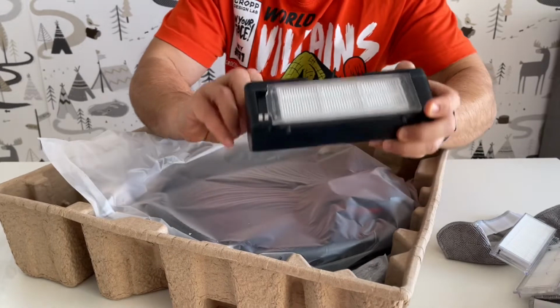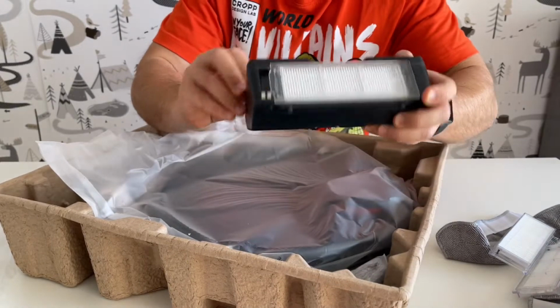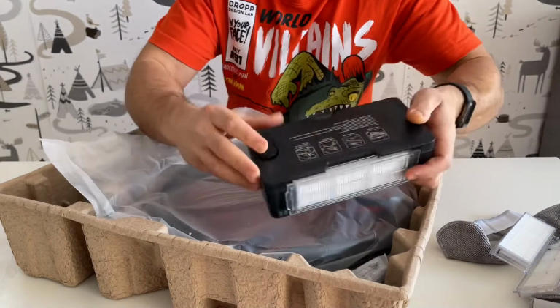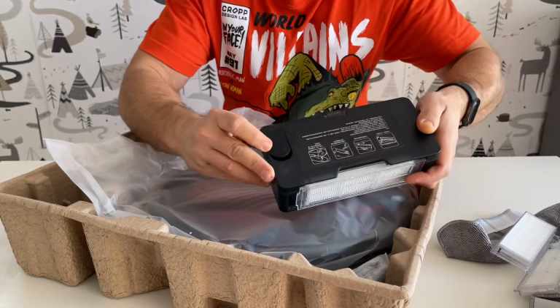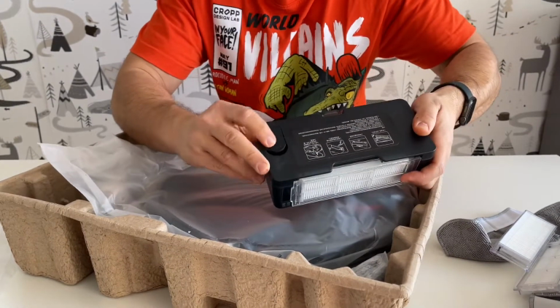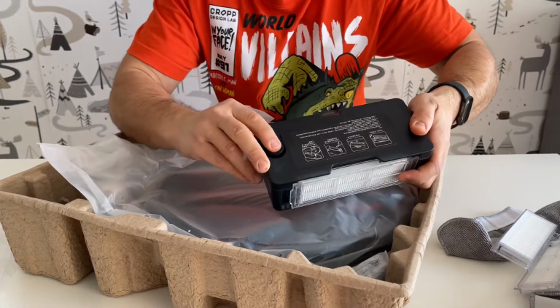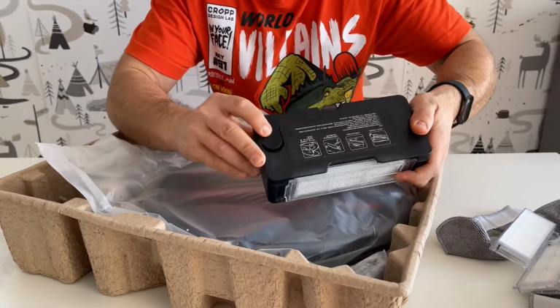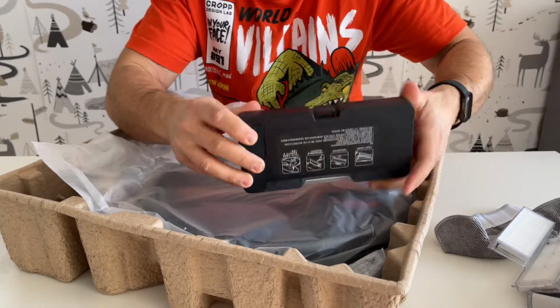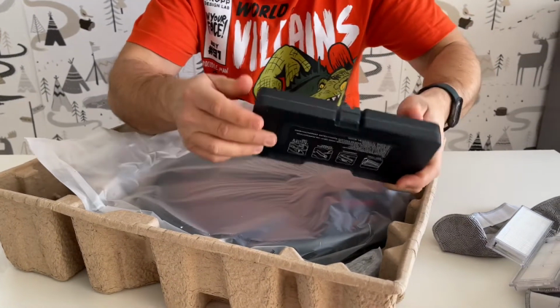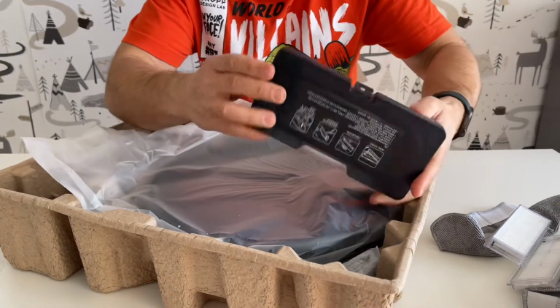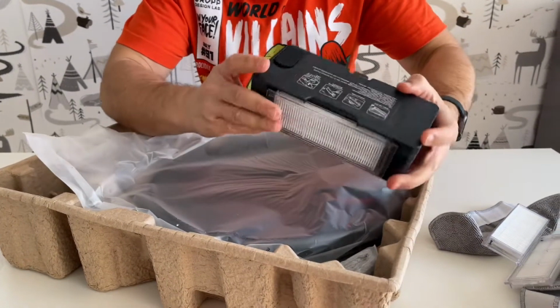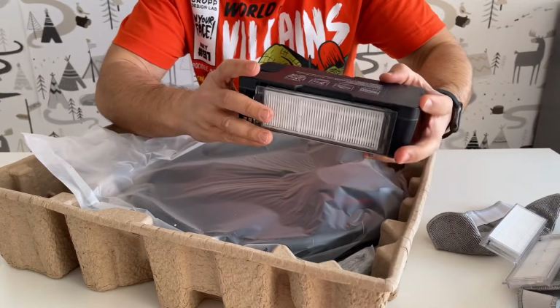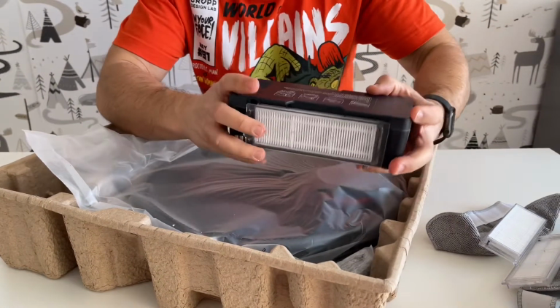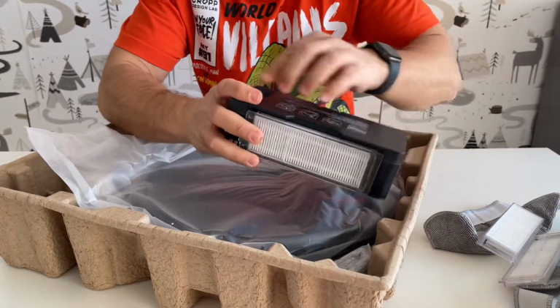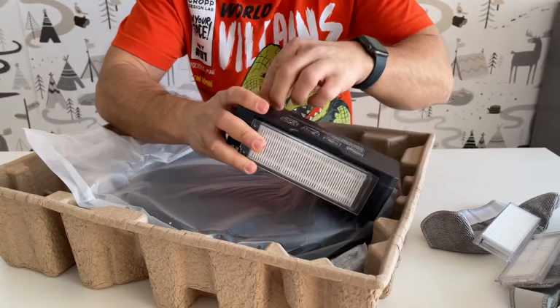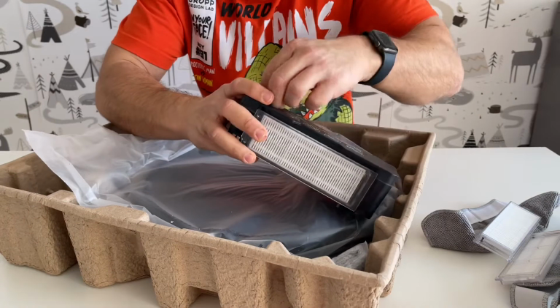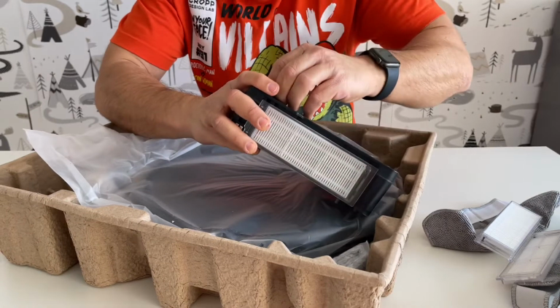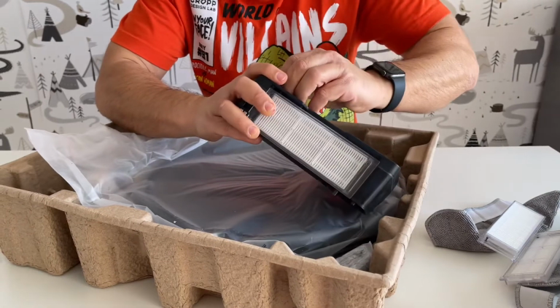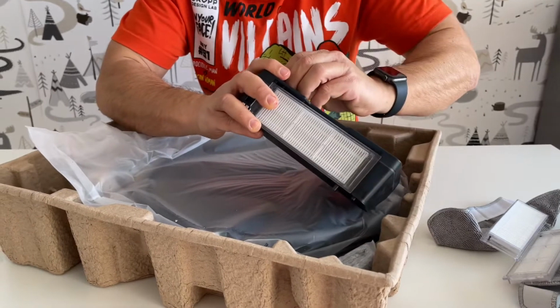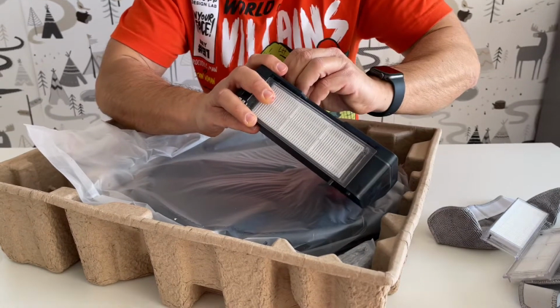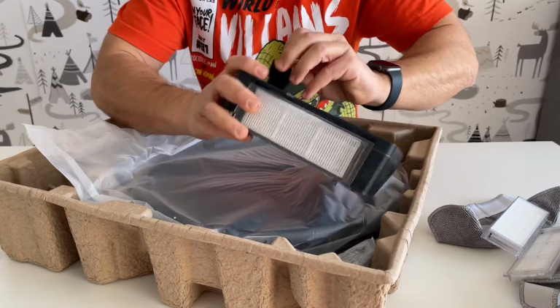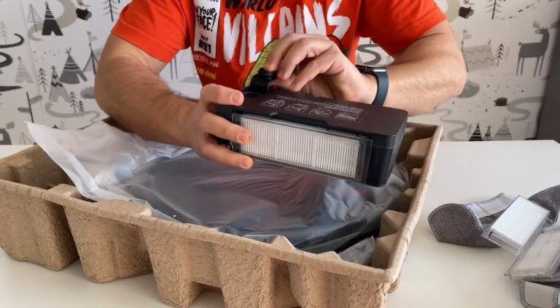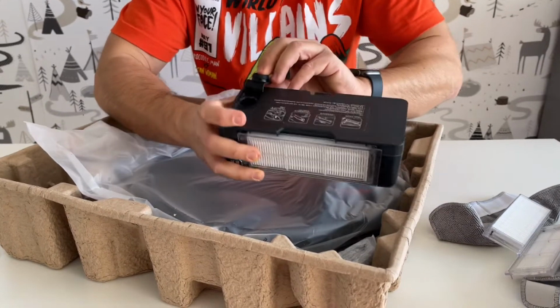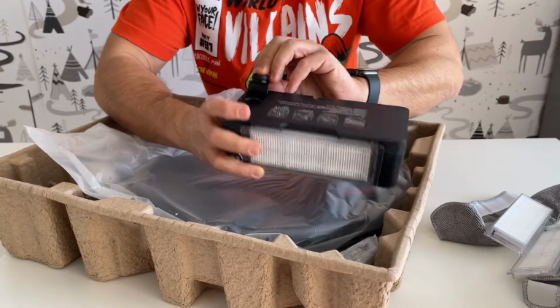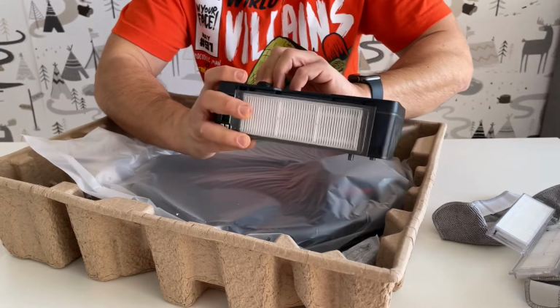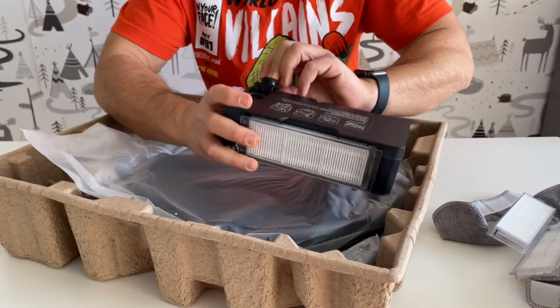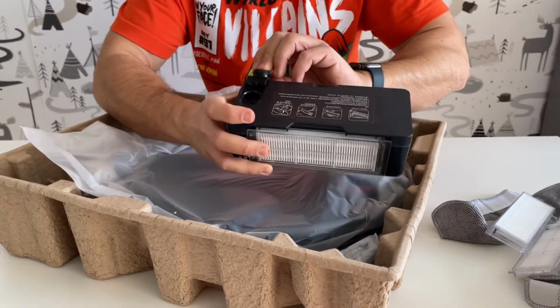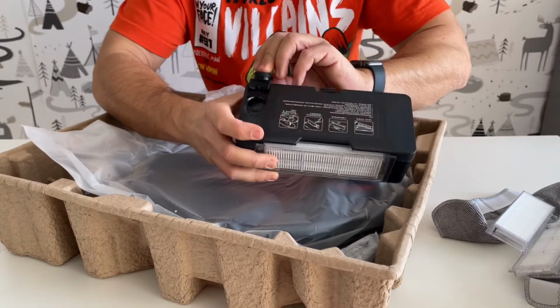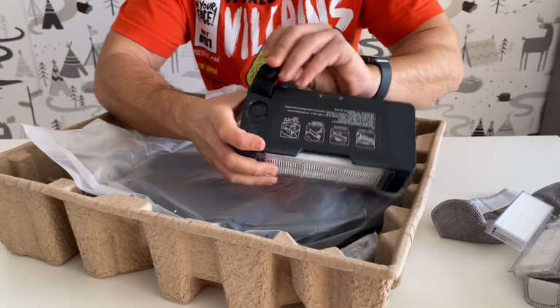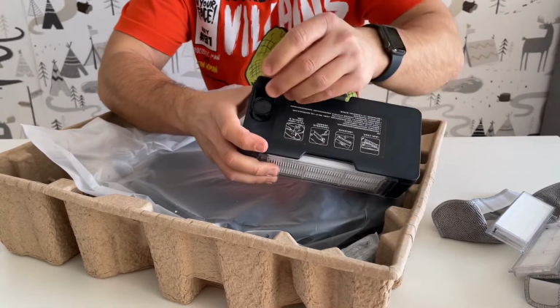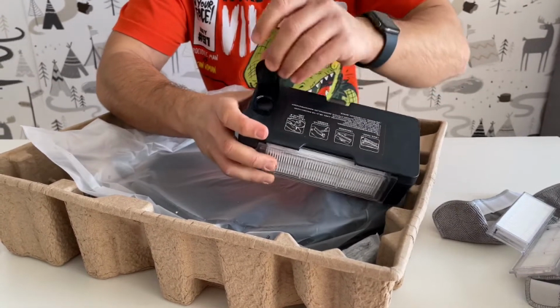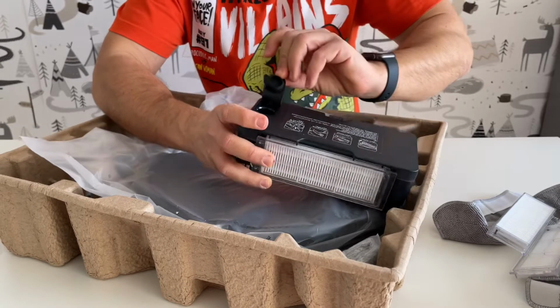Here we have something for water, I think. I didn't want to pull it too hard, but I pulled it out. Maybe you put some kind of cleaning solvent in here for the mopping function.